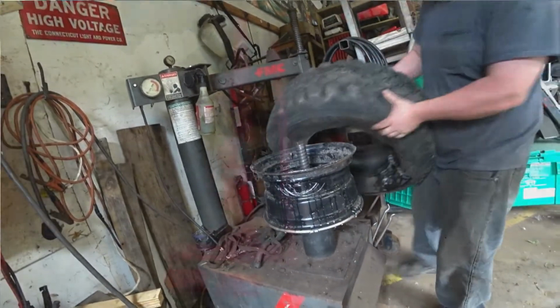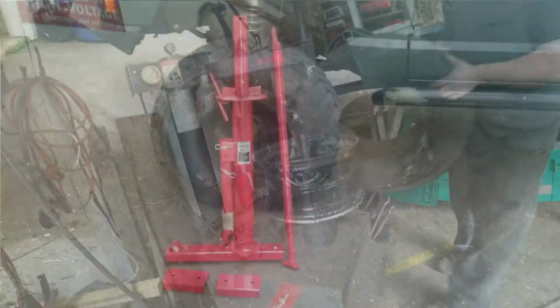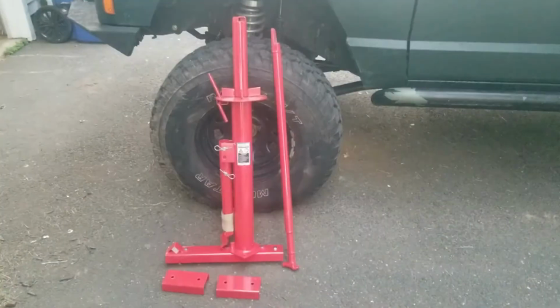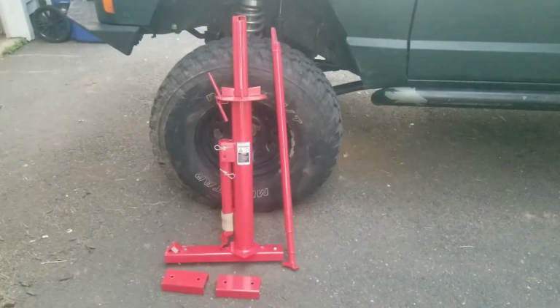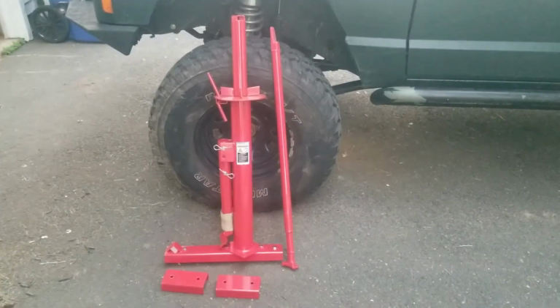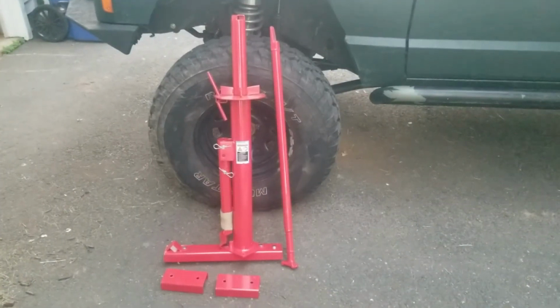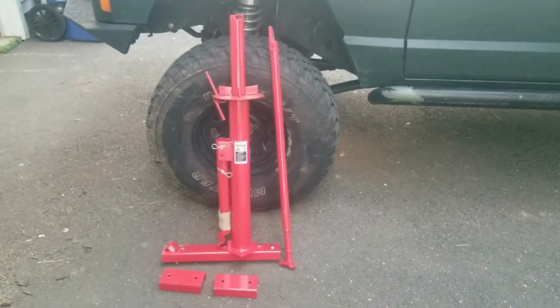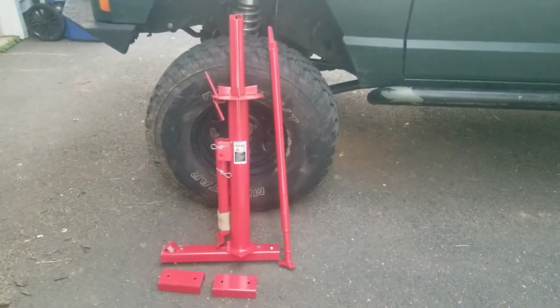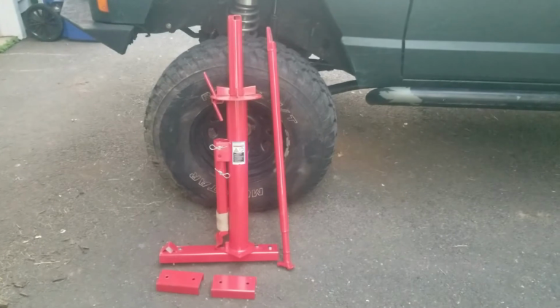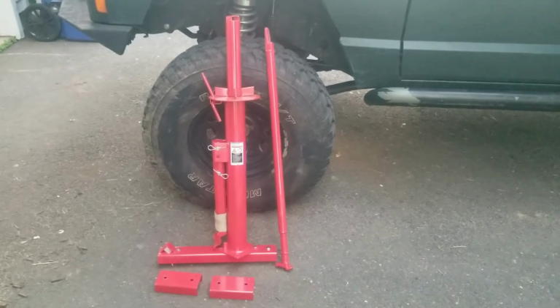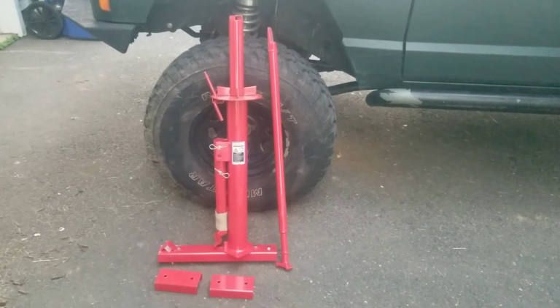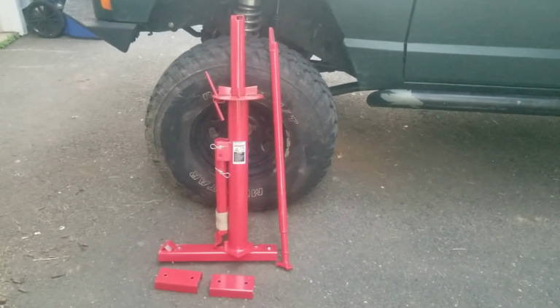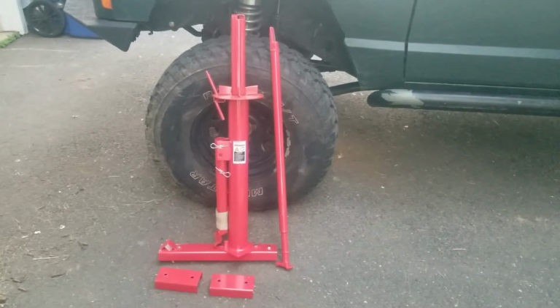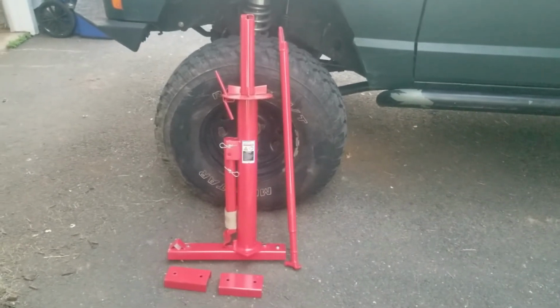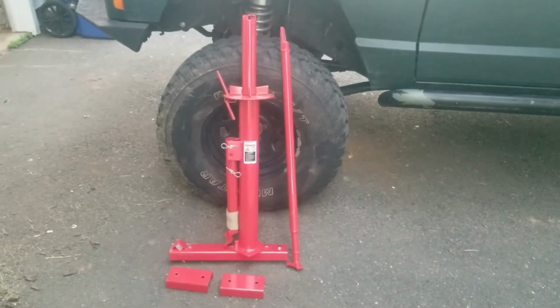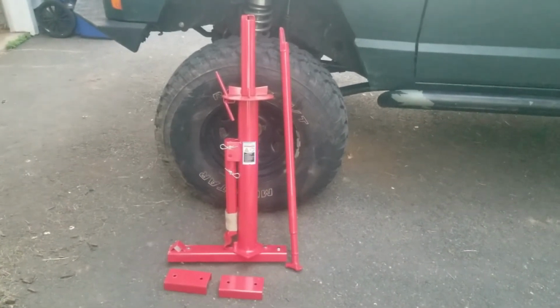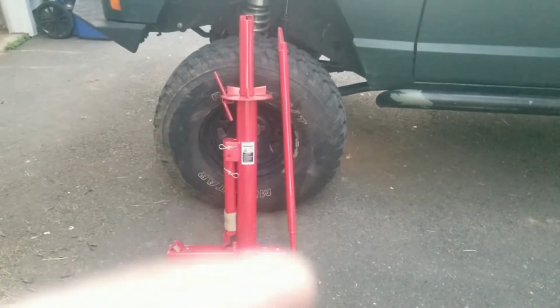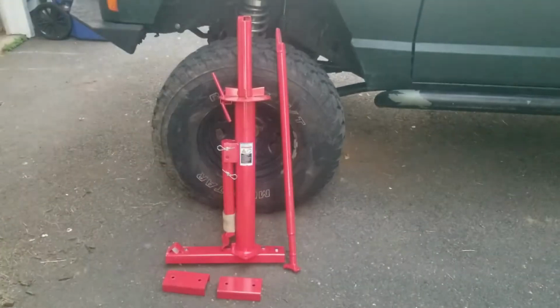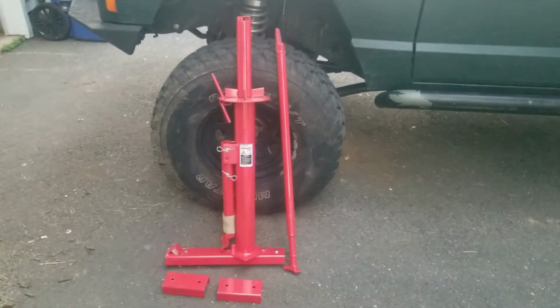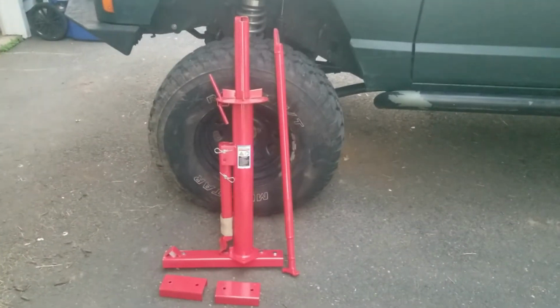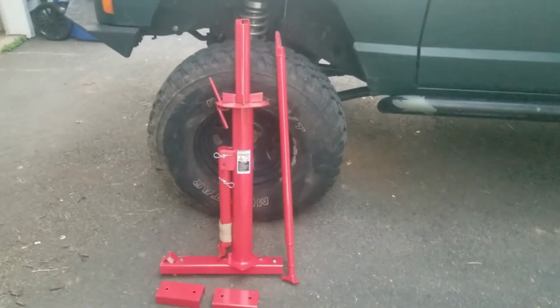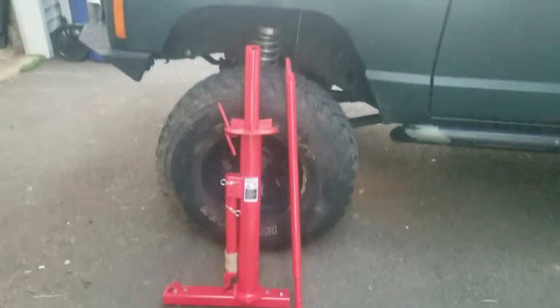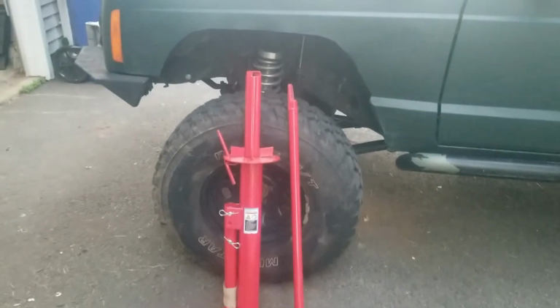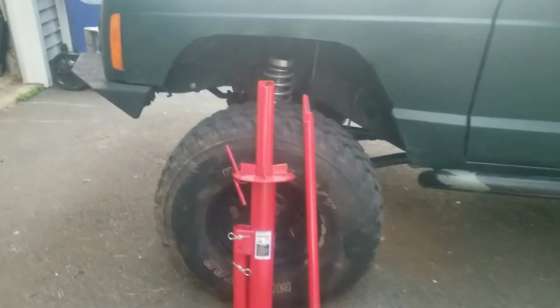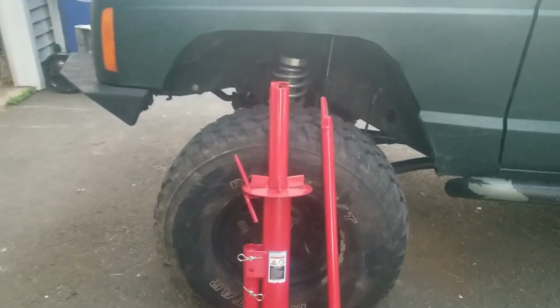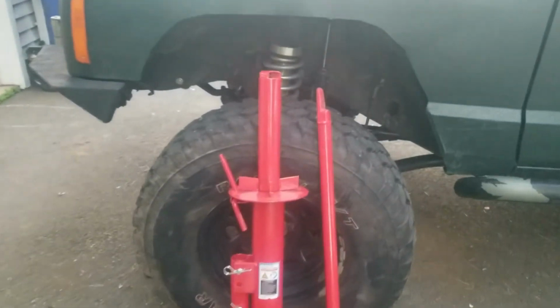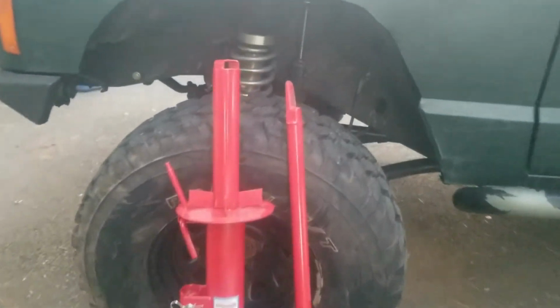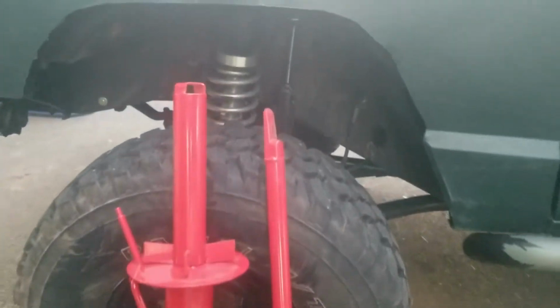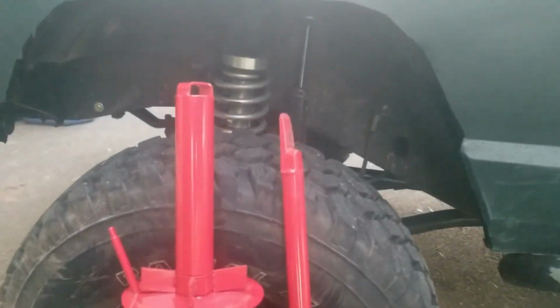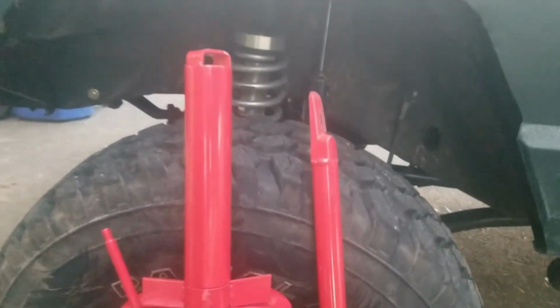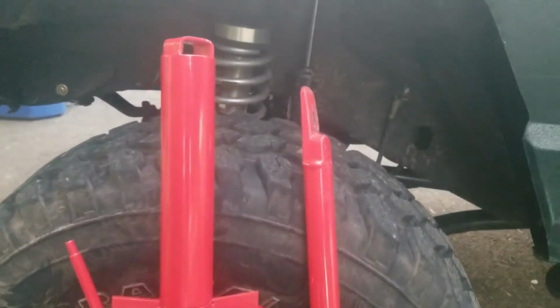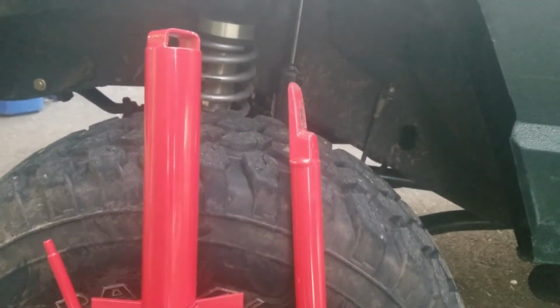This is what comes in the kit. You have the two support feet, the main unit, and then the bar — the mounting bar. The top end right there is what I use the most.